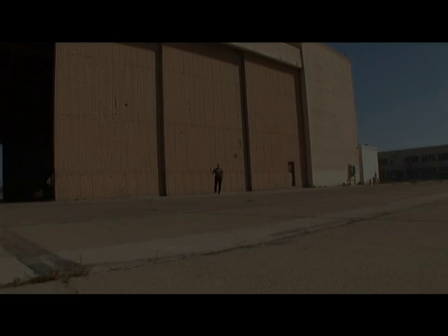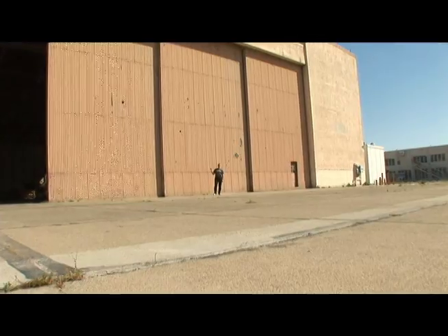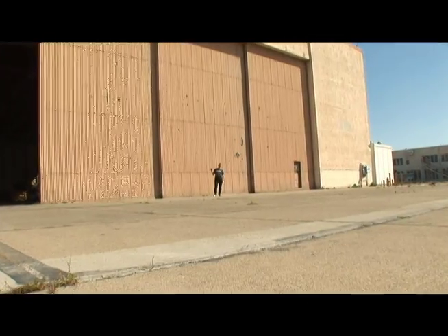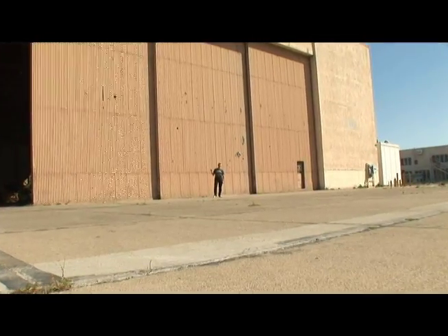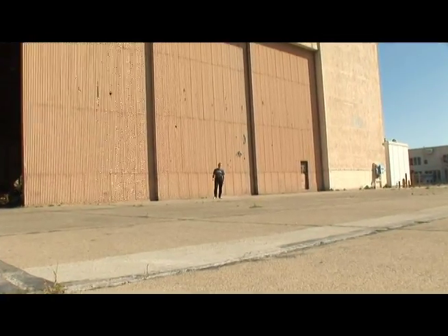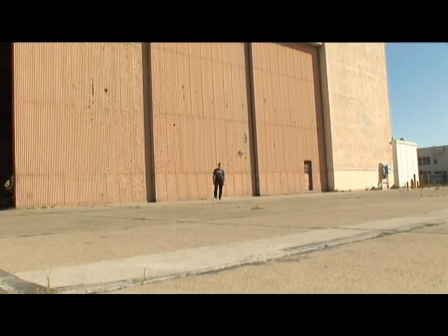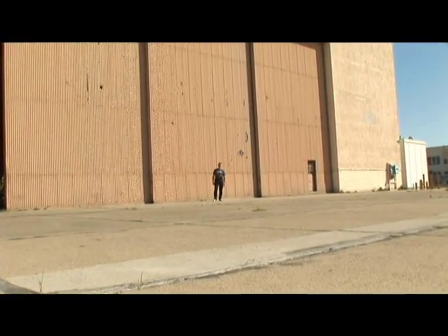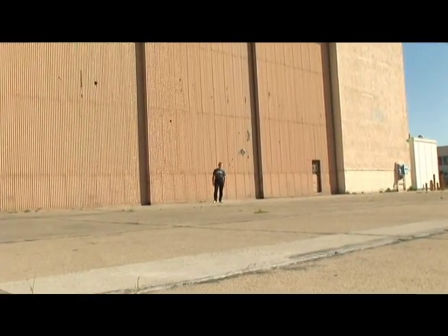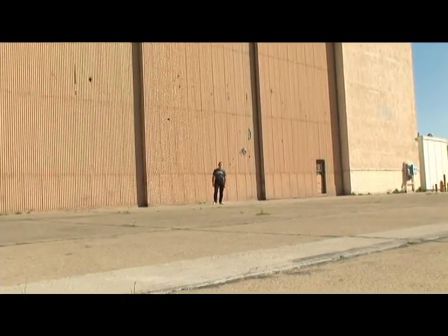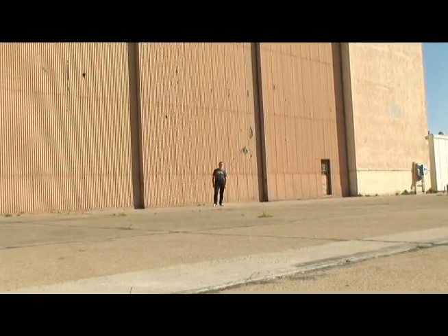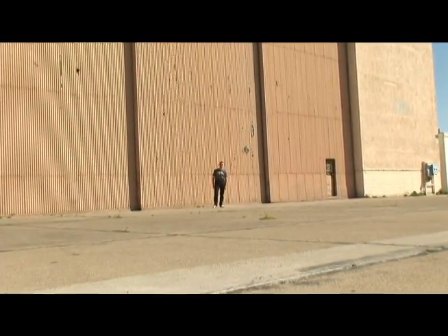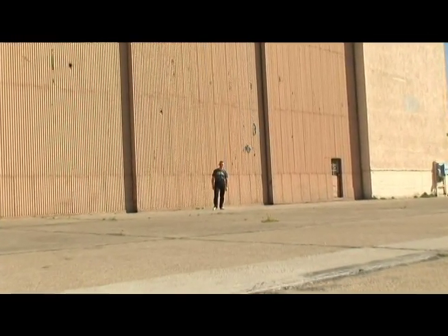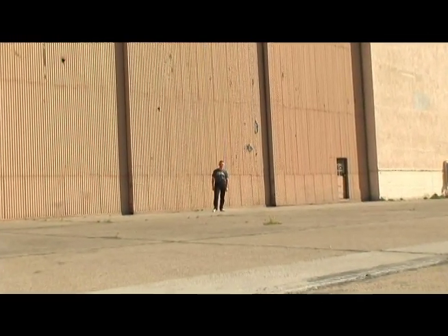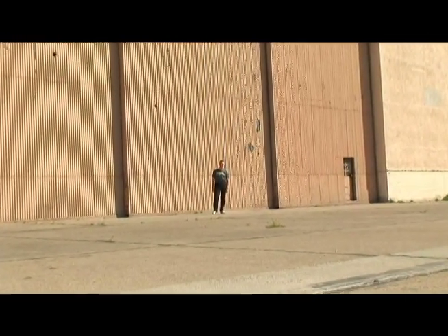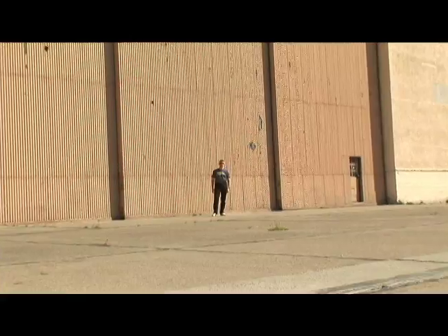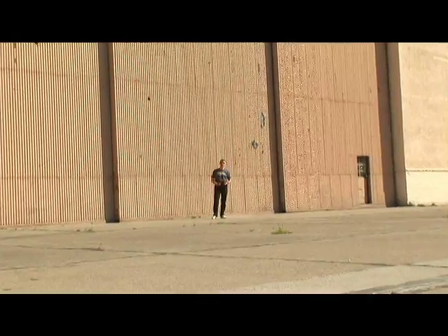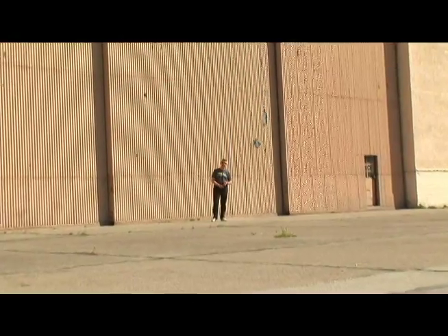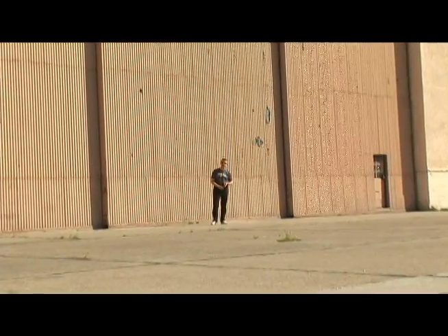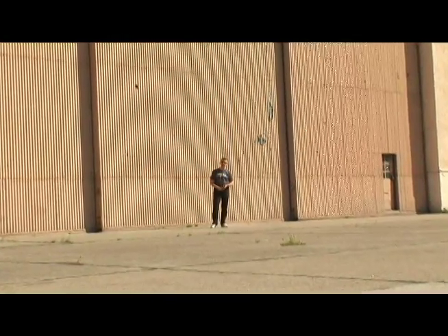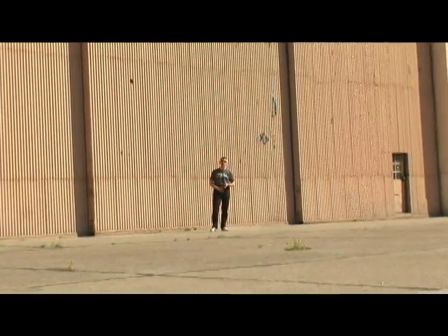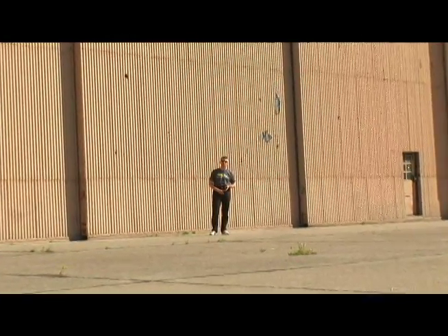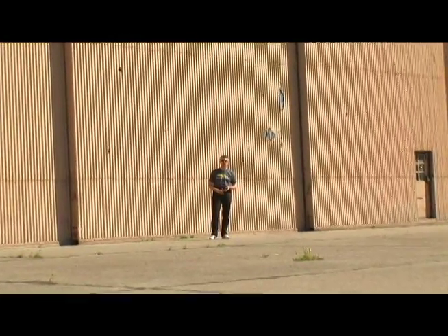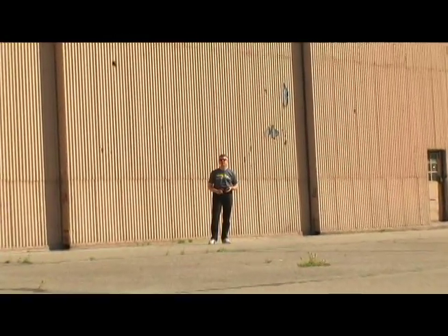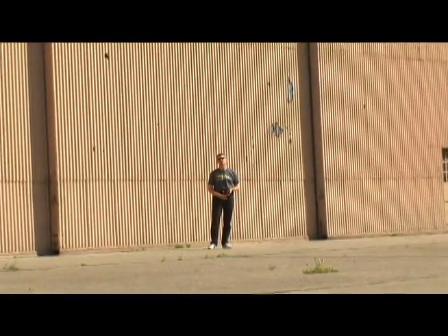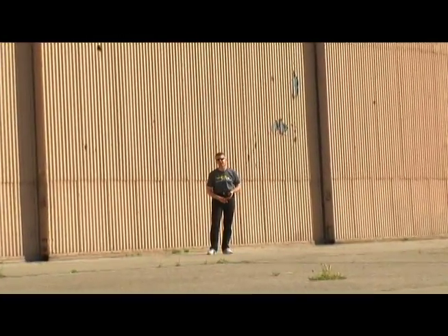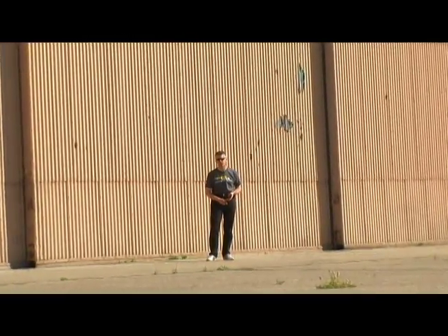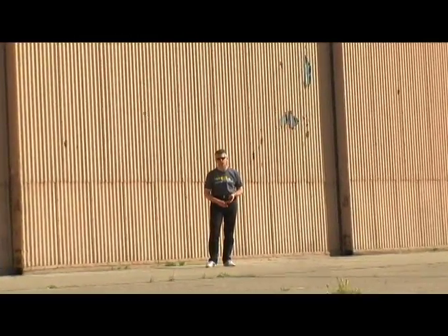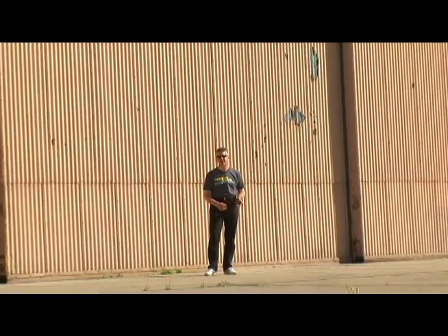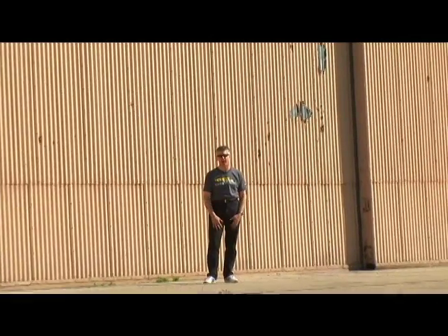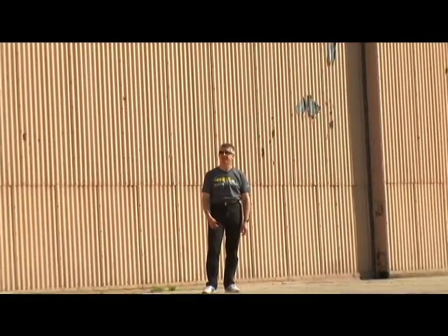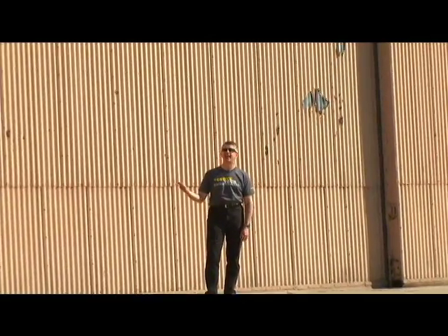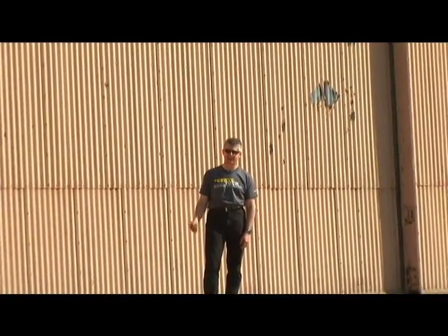Inside this airplane hangar is one of the hottest, most anticipated supercars to hit the American market in decades. It's rated at 480 horsepower, has all-wheel drive, and promises Porsche 911 Turbo performance at half the price. Nickname: Godzilla.